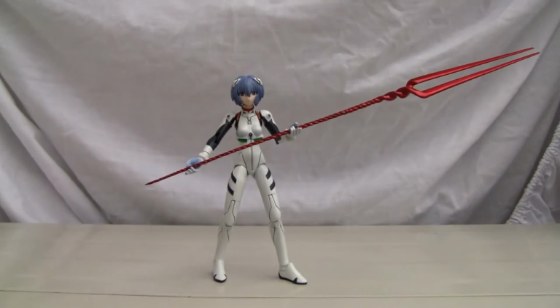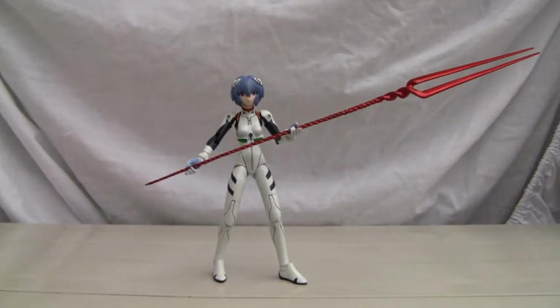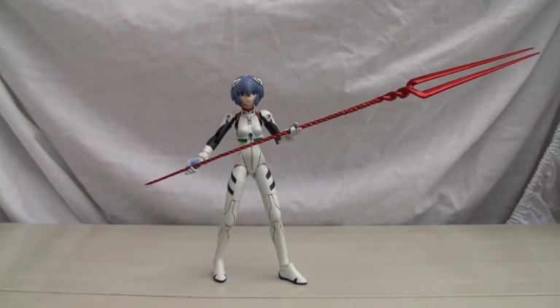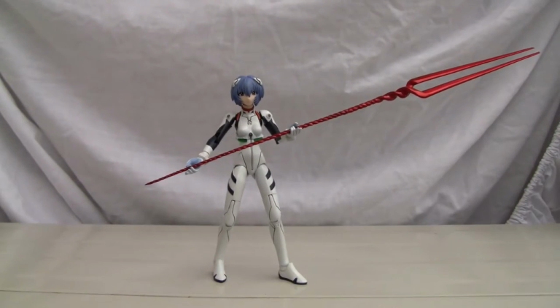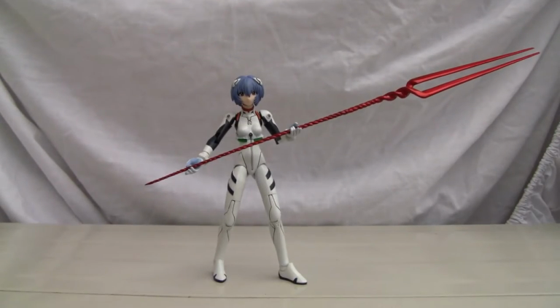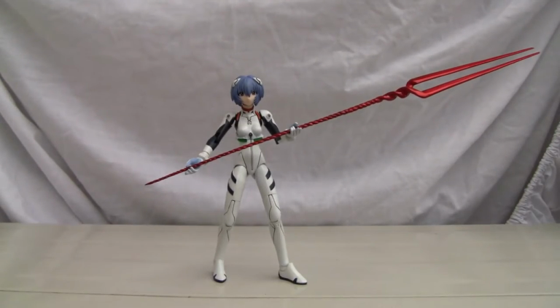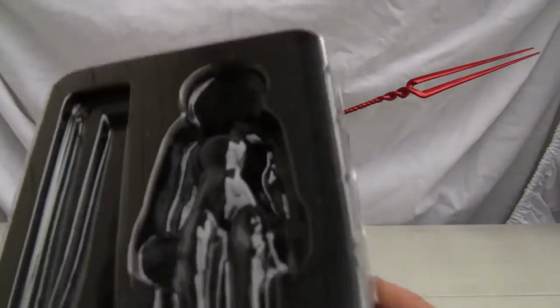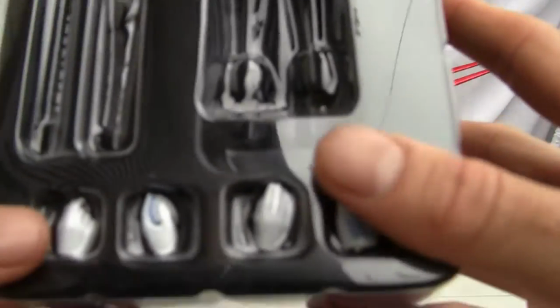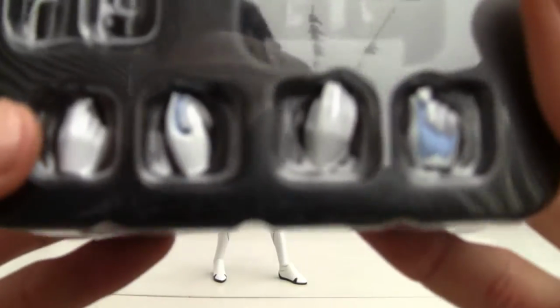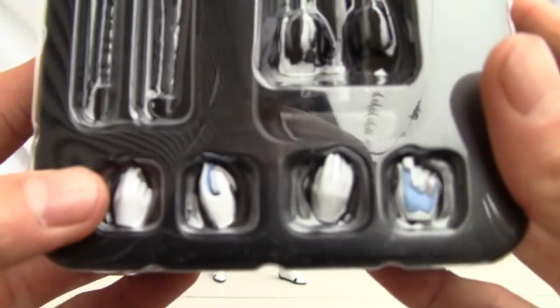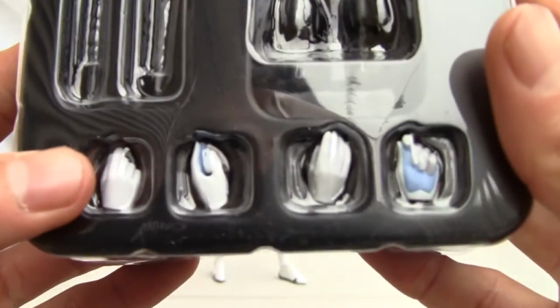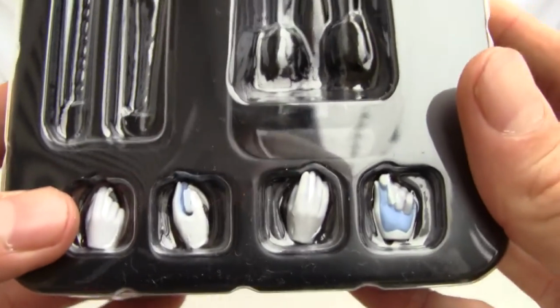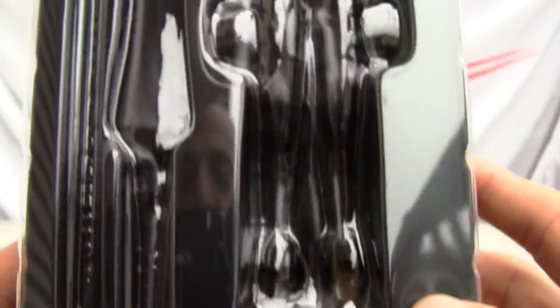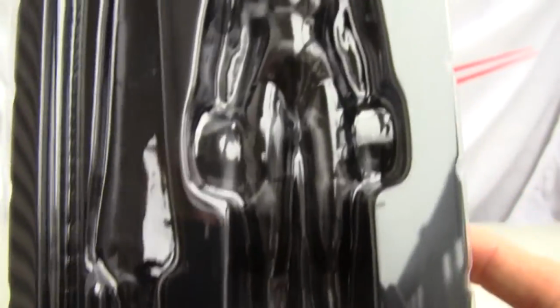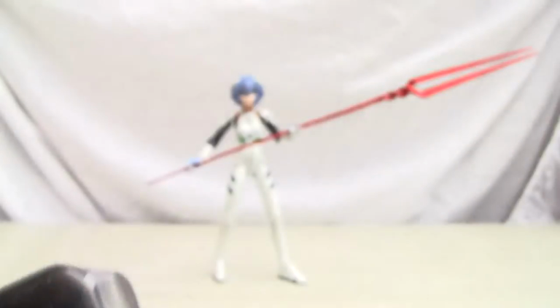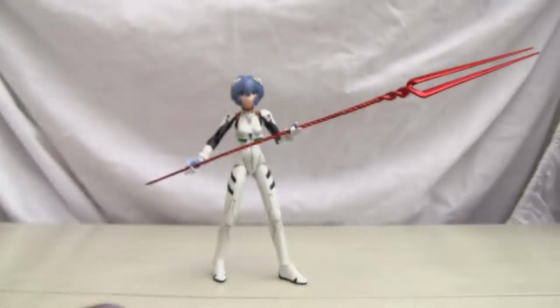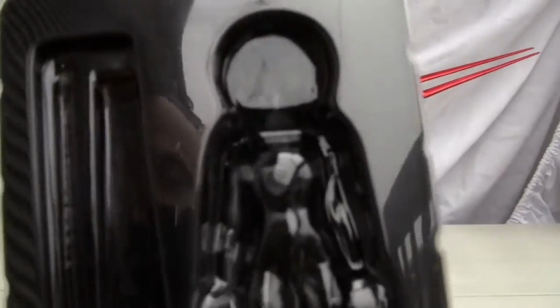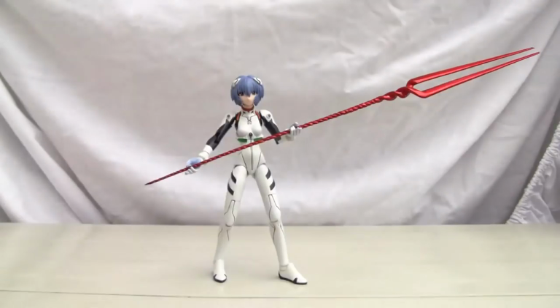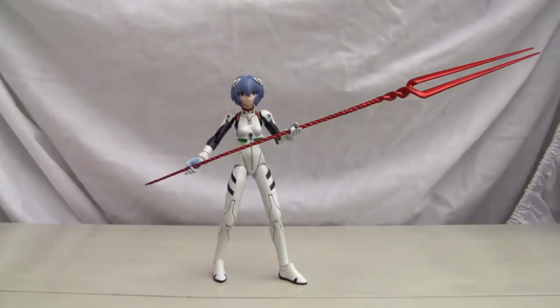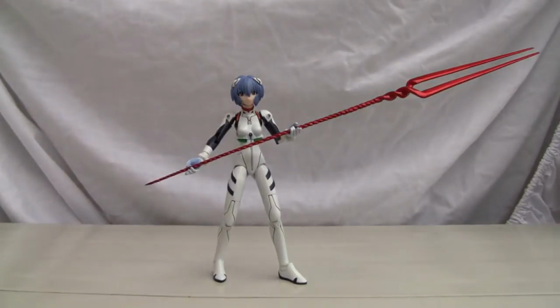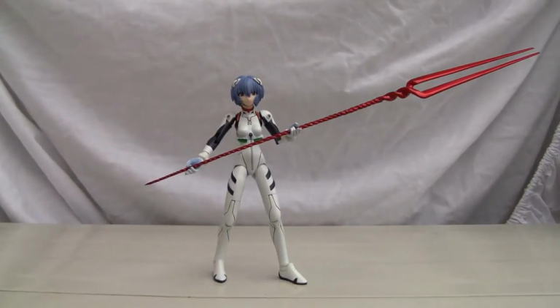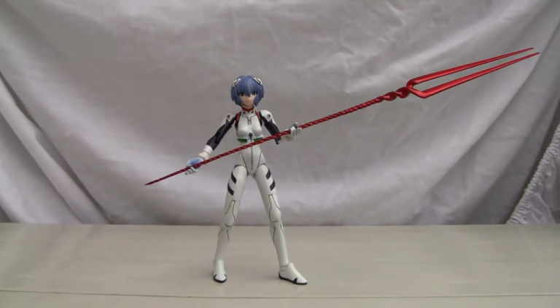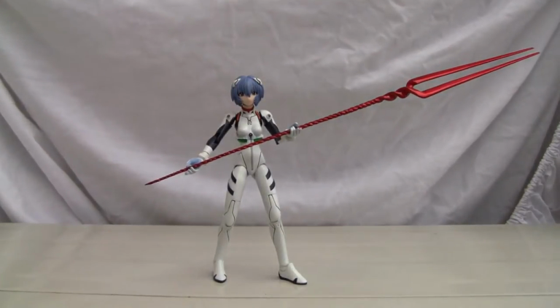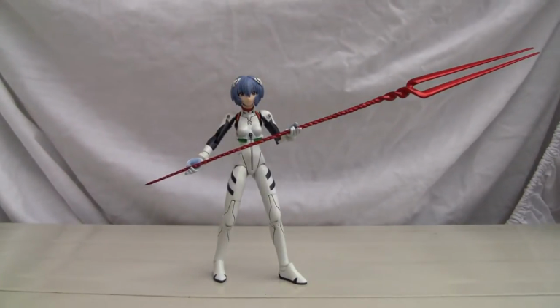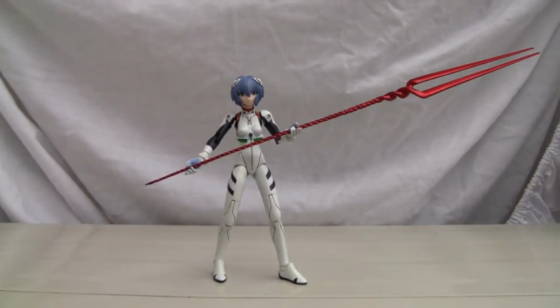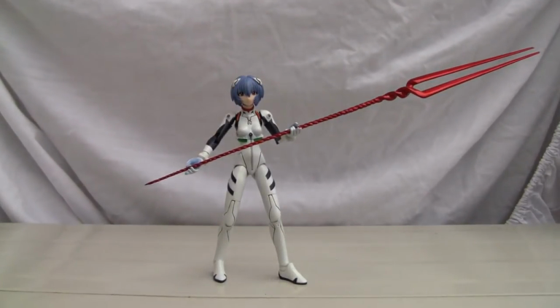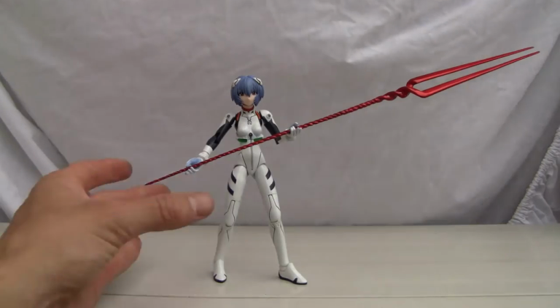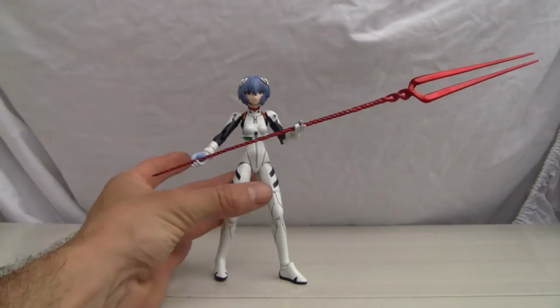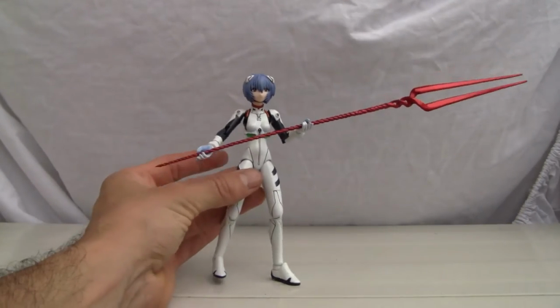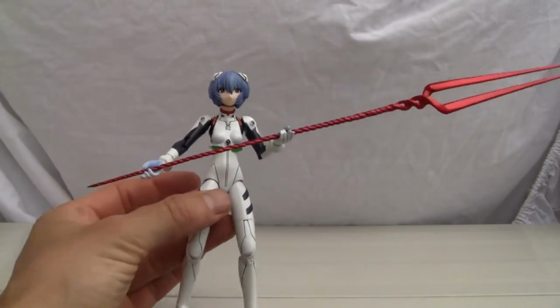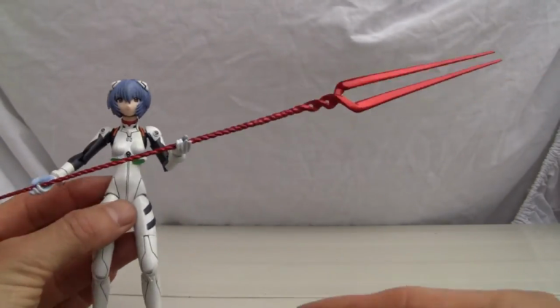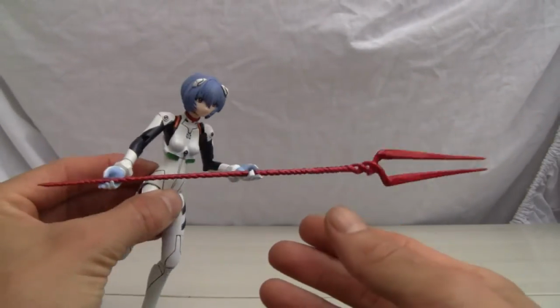Let me show you the pairs of hands real quick. So those are the hands. And there's the Lance of Longinus — she's packaged in a nice little black box. The Lance of Longinus is pretty darn huge.